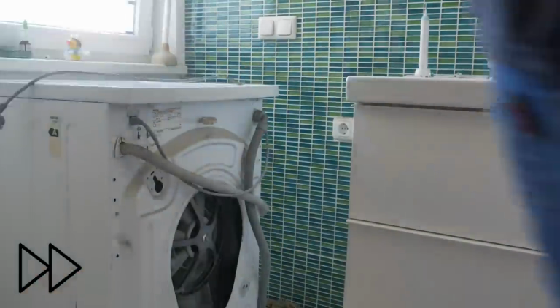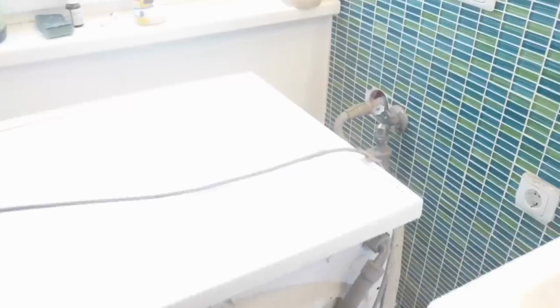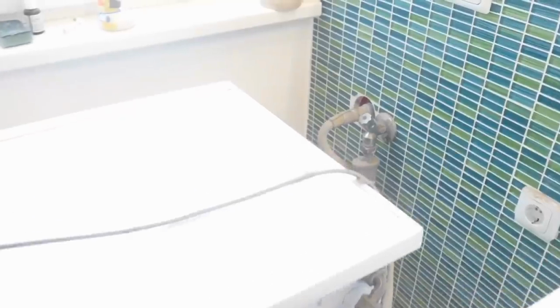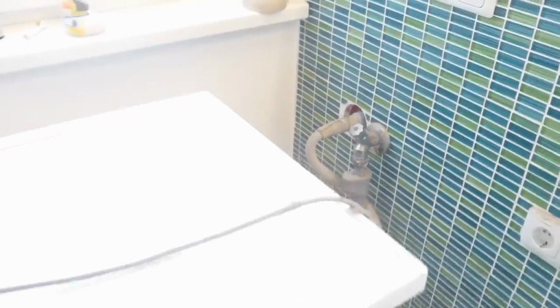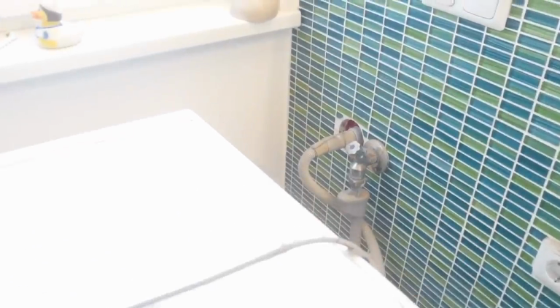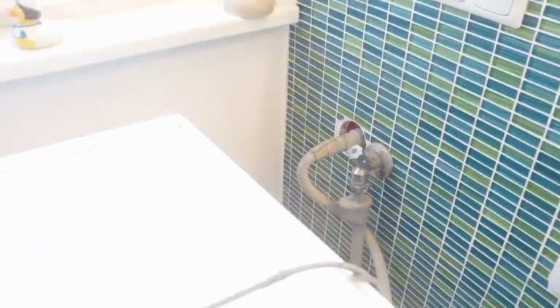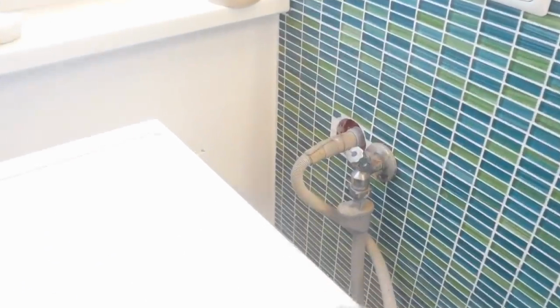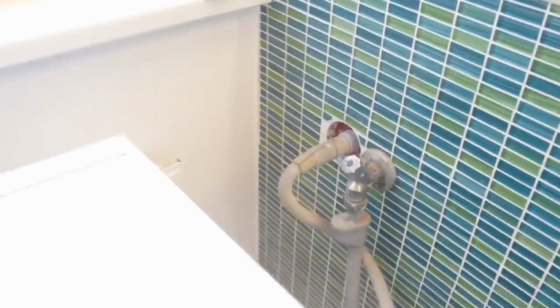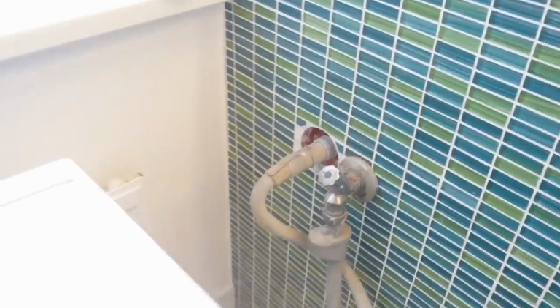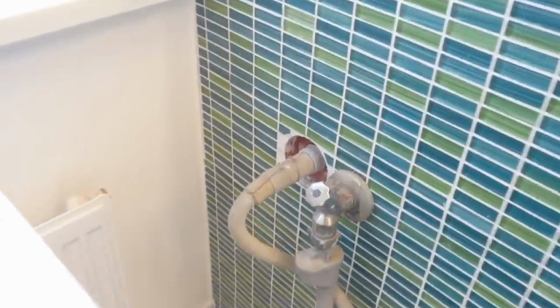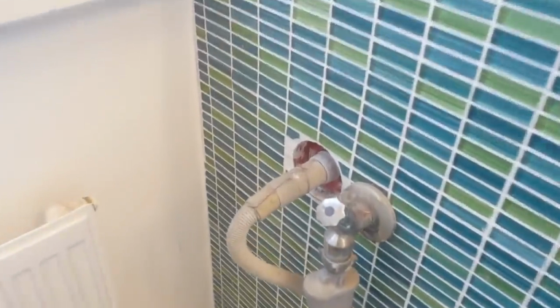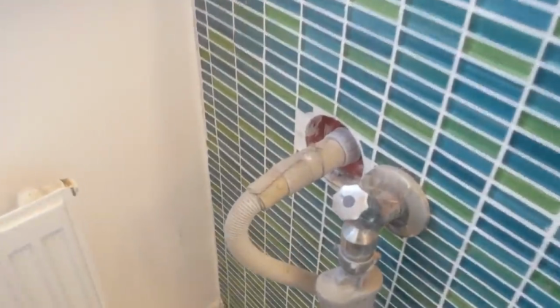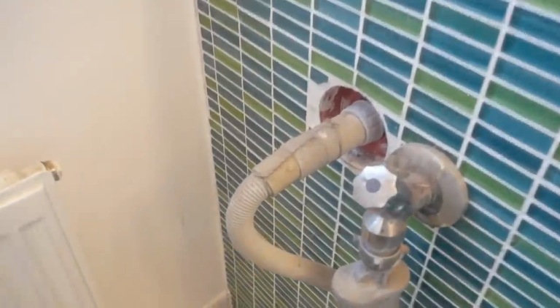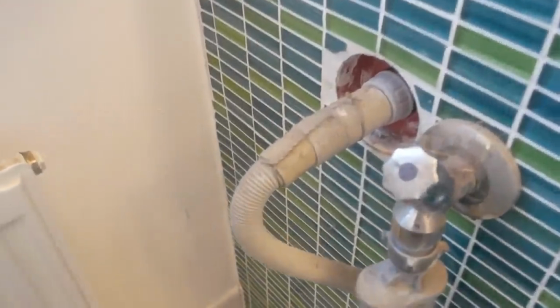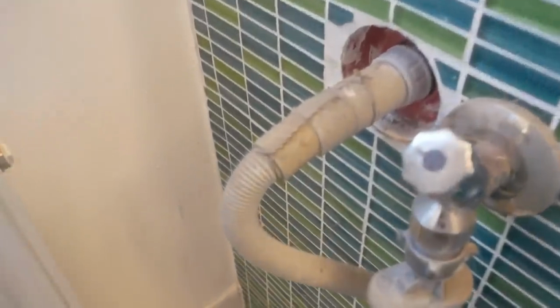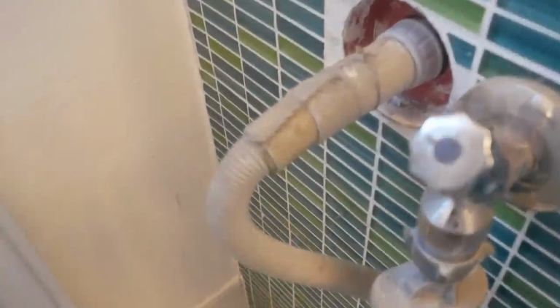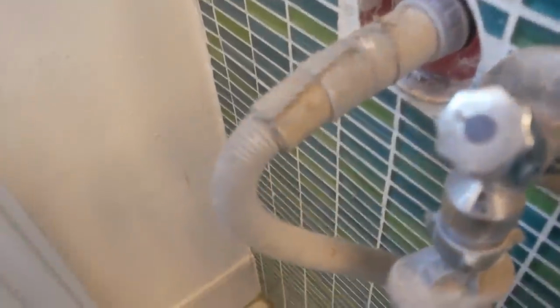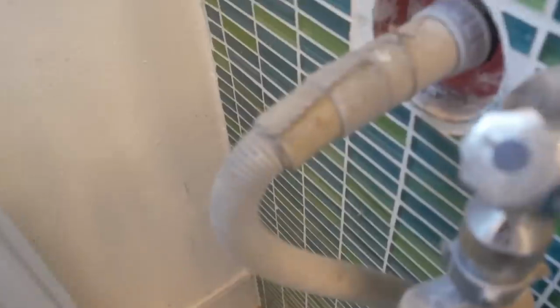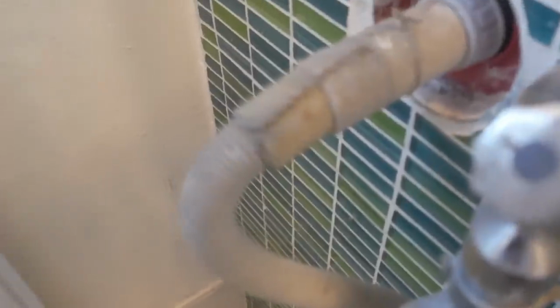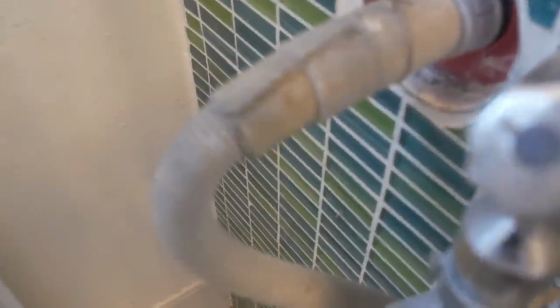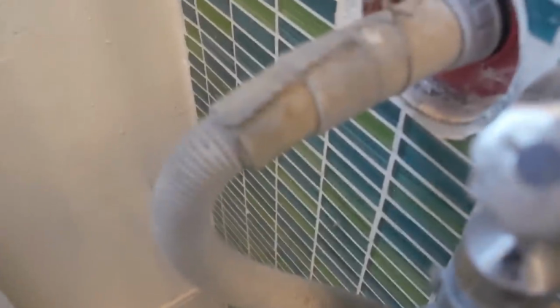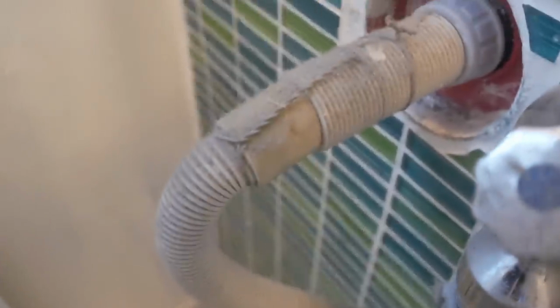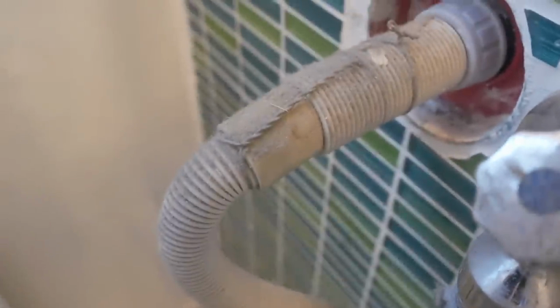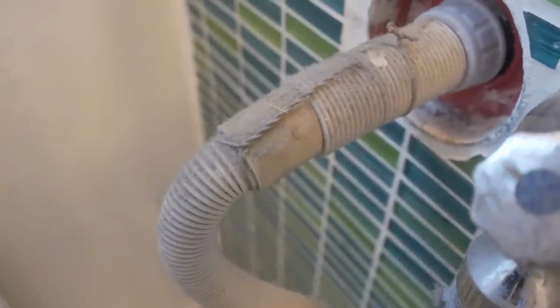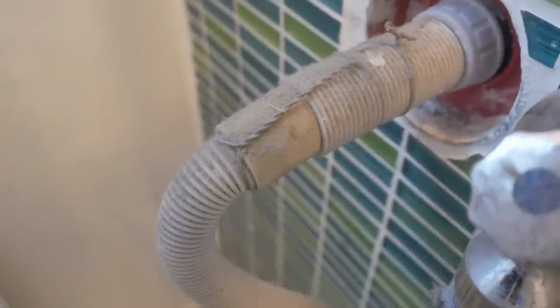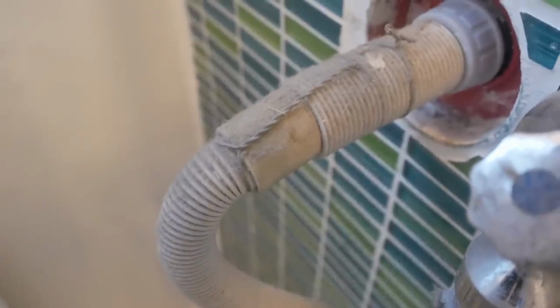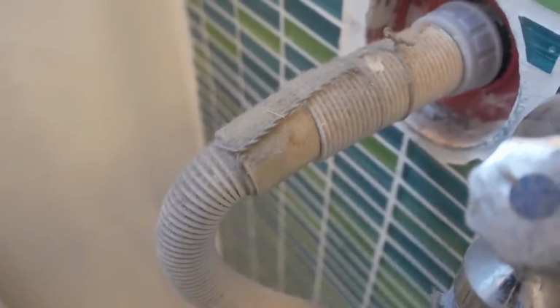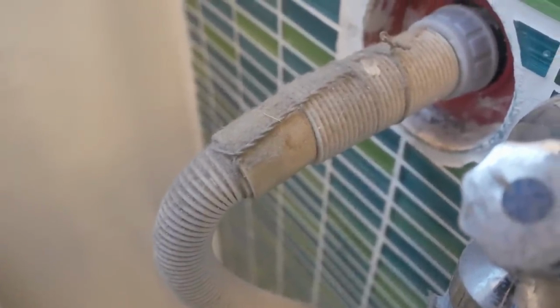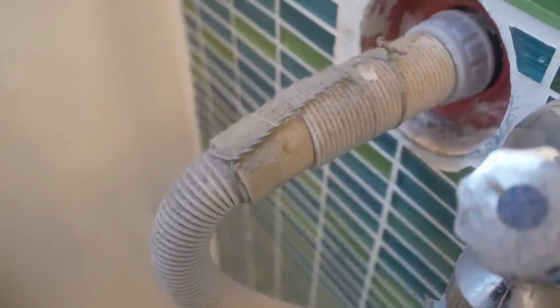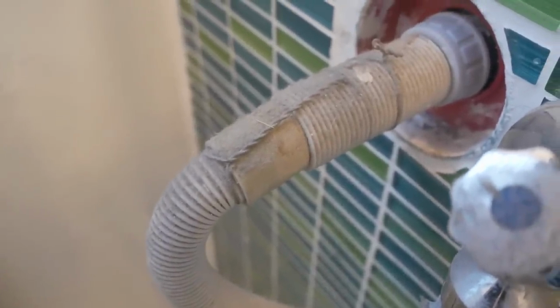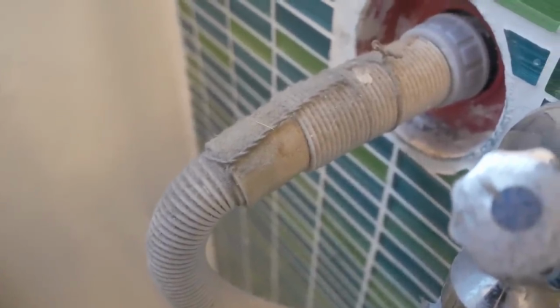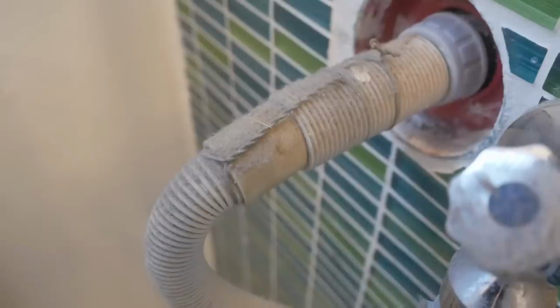So how do you know that your plumbing was done by an aircraft mechanic? Well, lock wire on the drain tube extension is probably a giveaway.